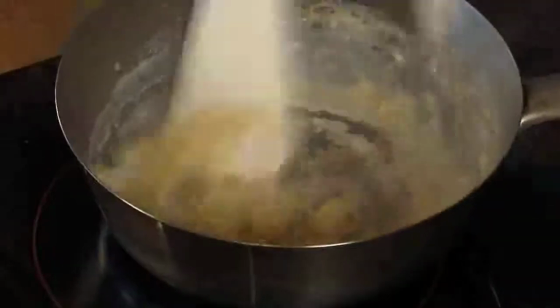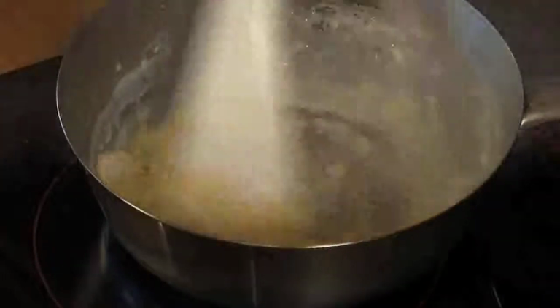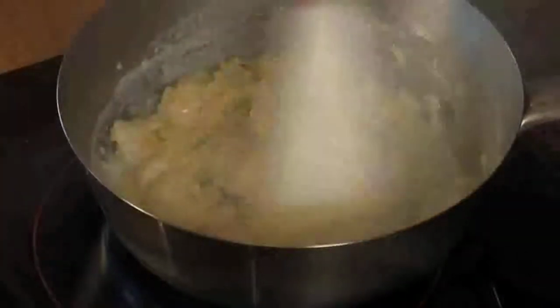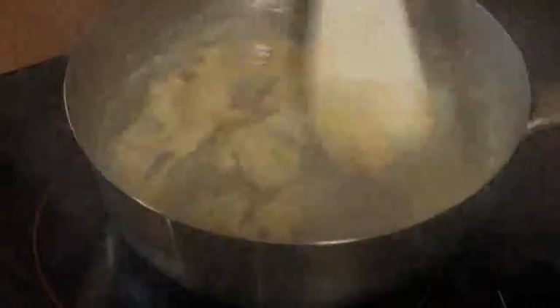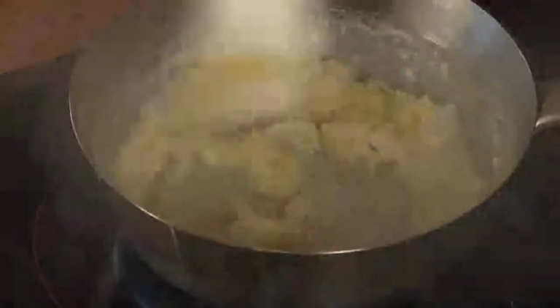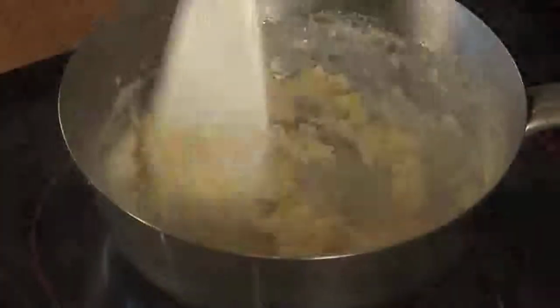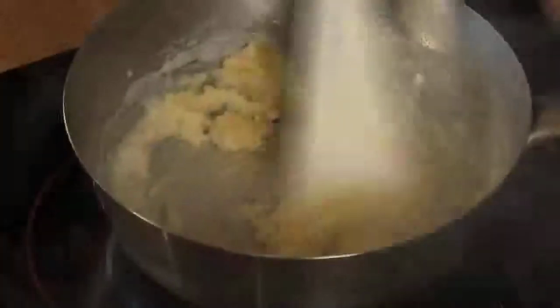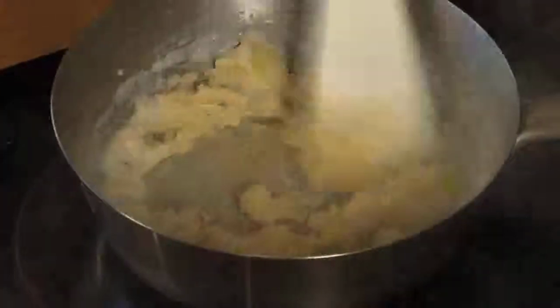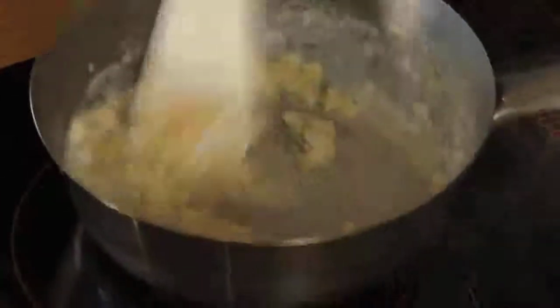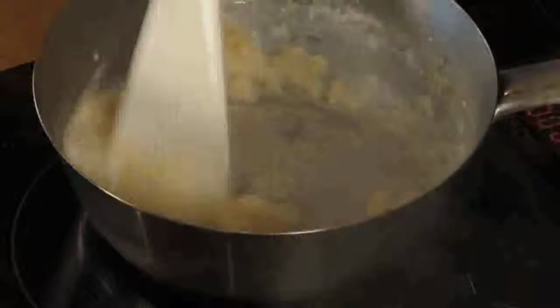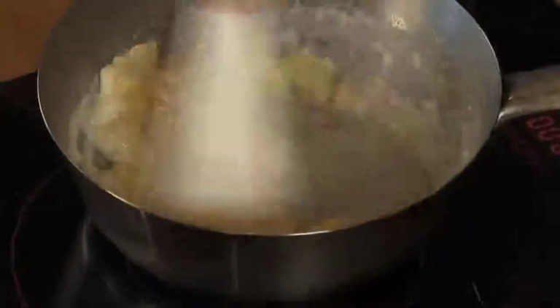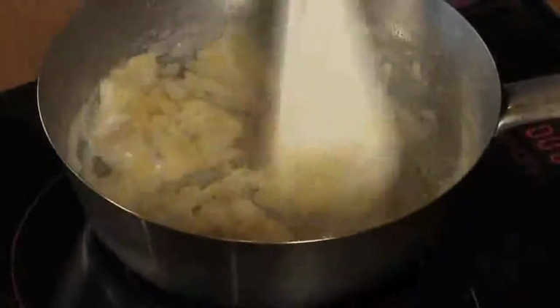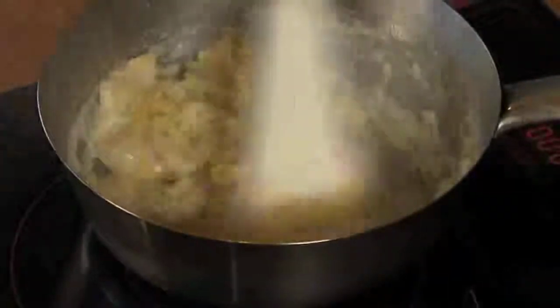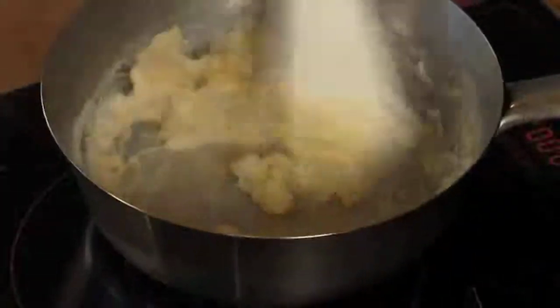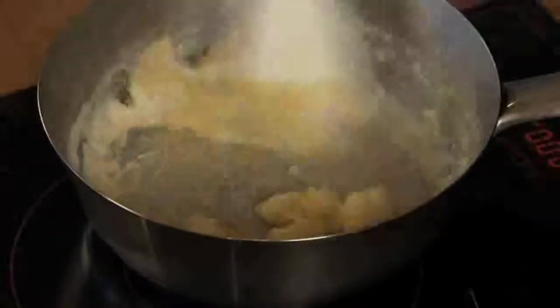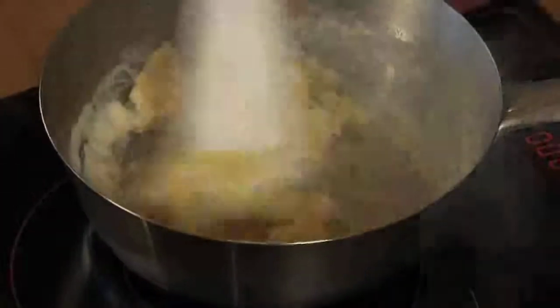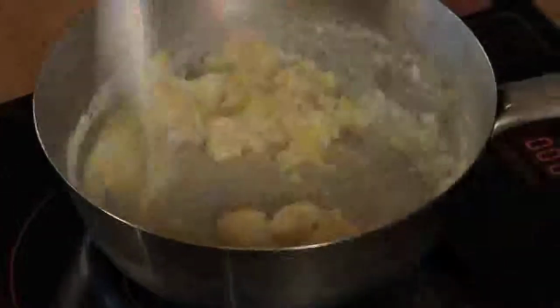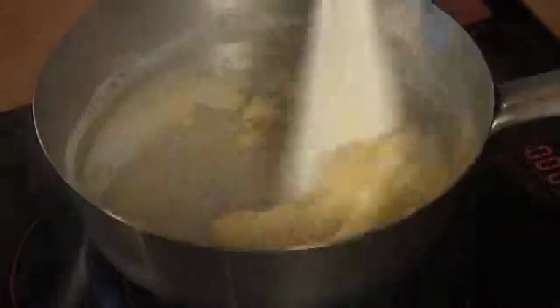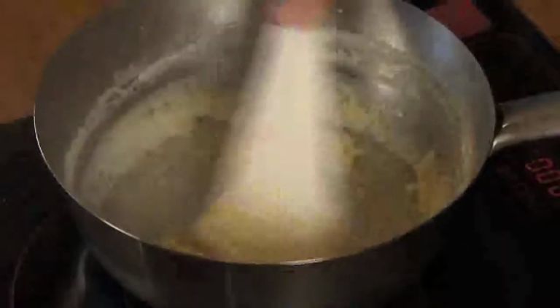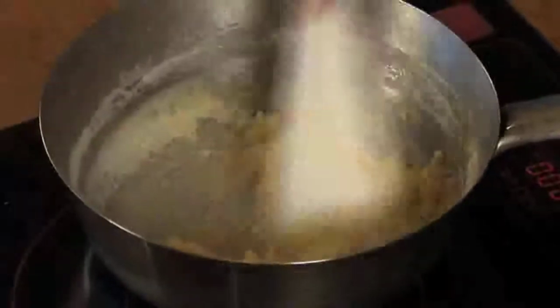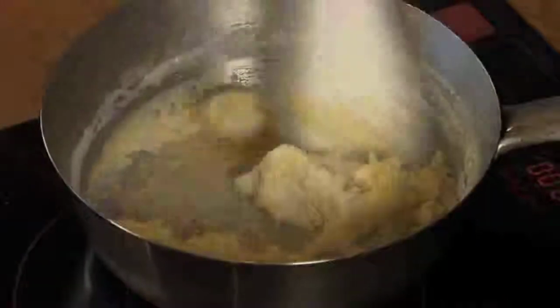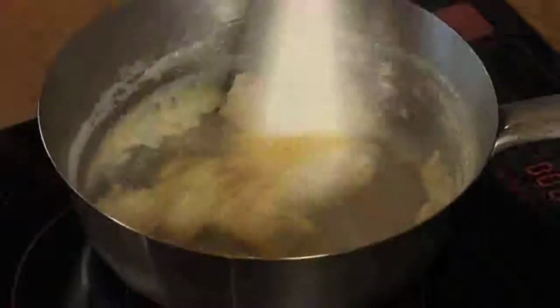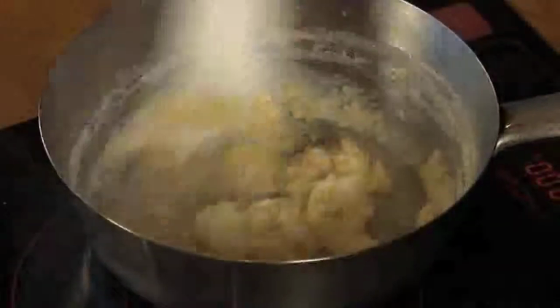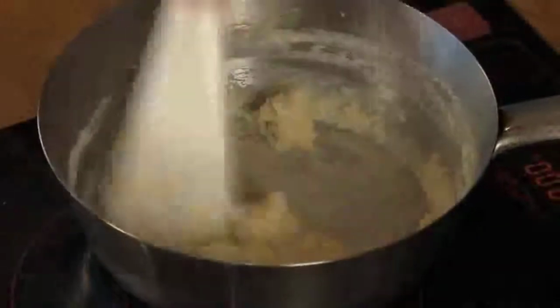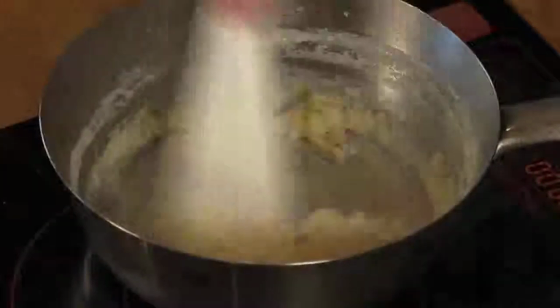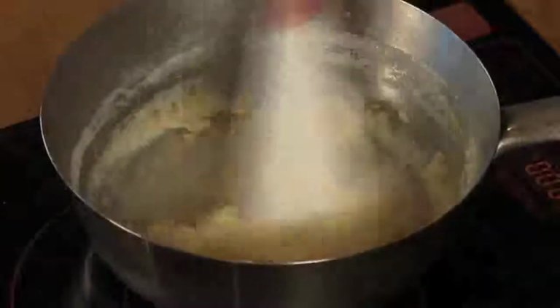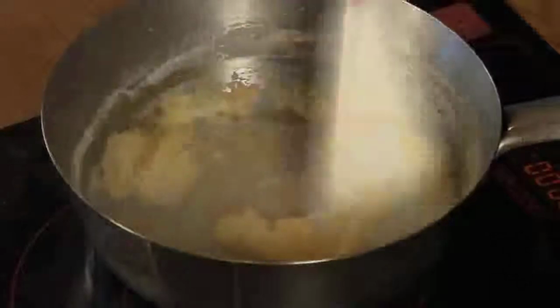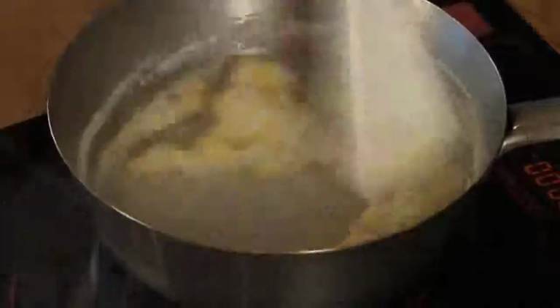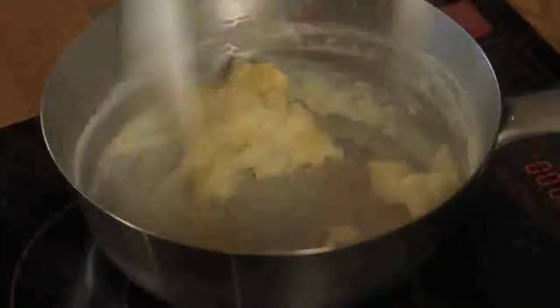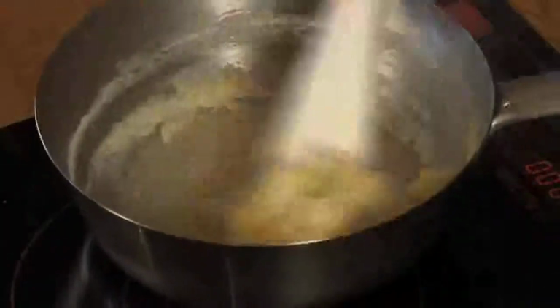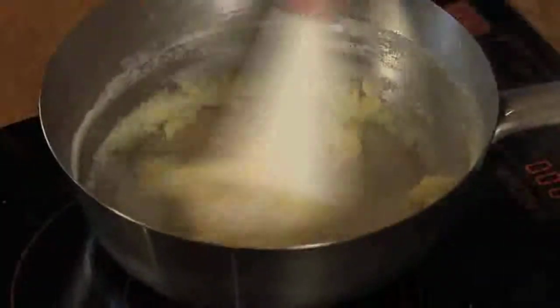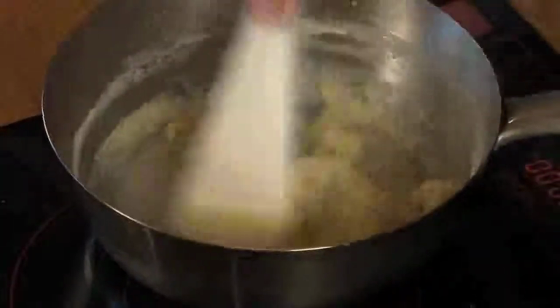You'll notice as you go along, the more milk you add, the looser the paste will become, and it will become more sauce-like. The color will also become a little bit more white, which is the look we're going for.